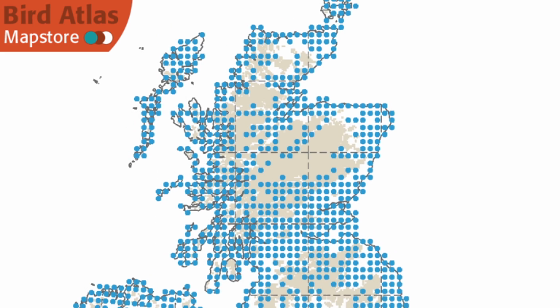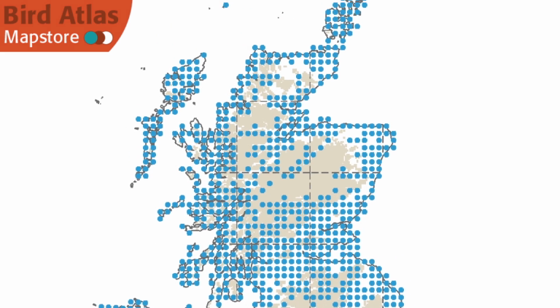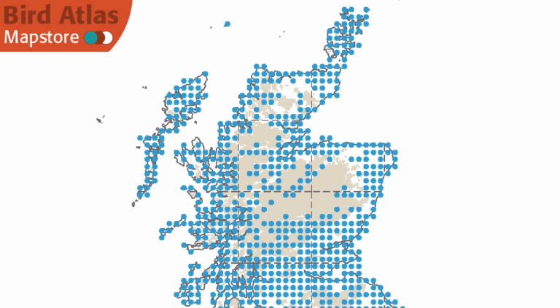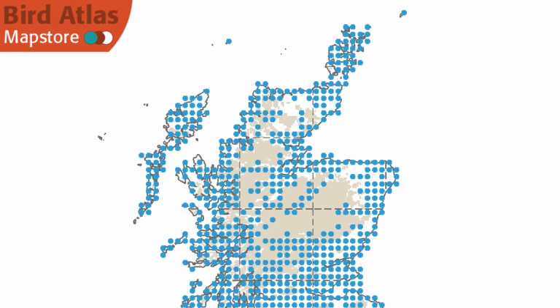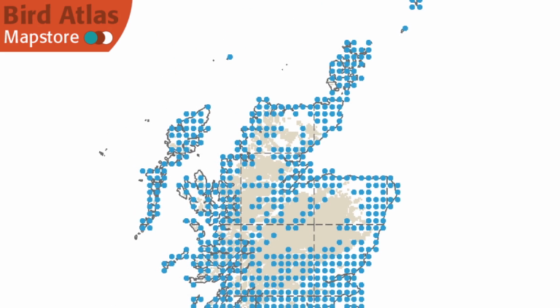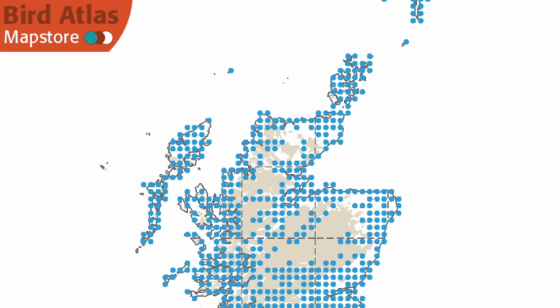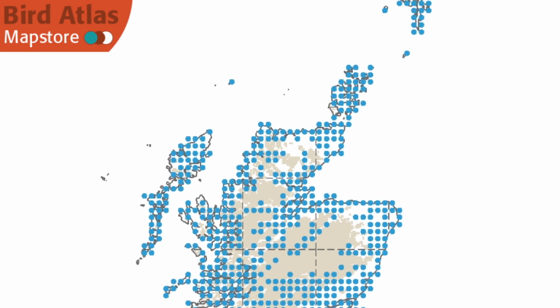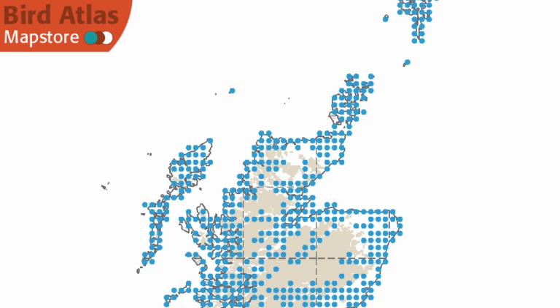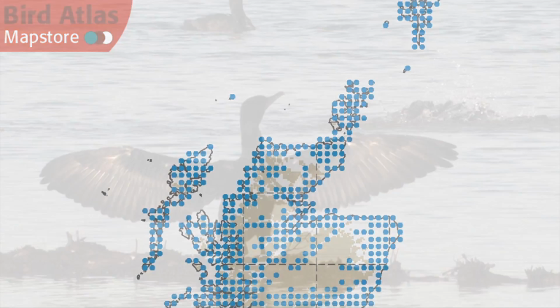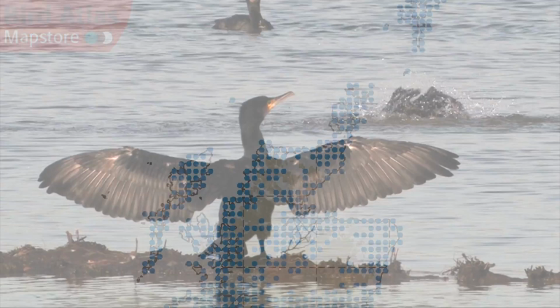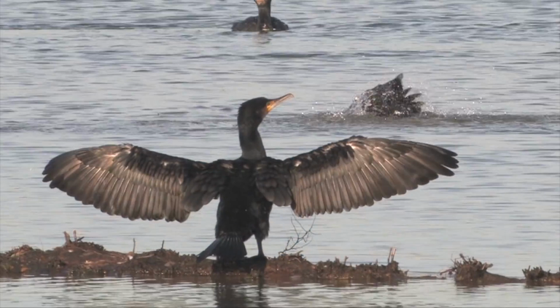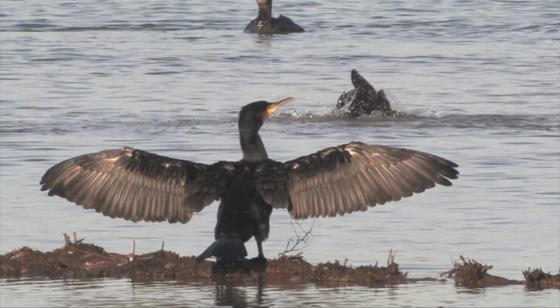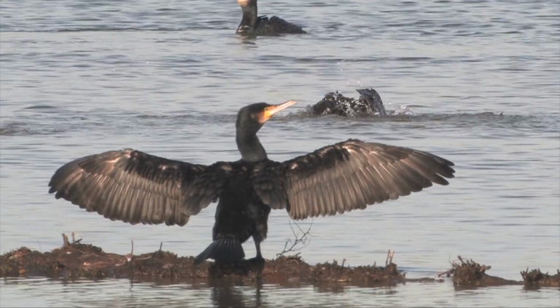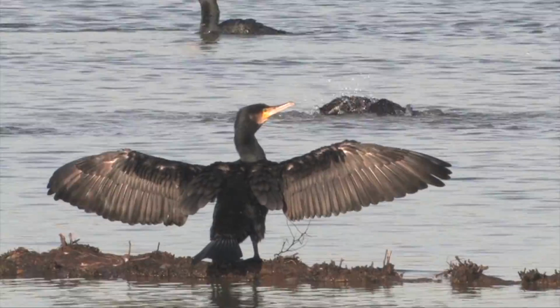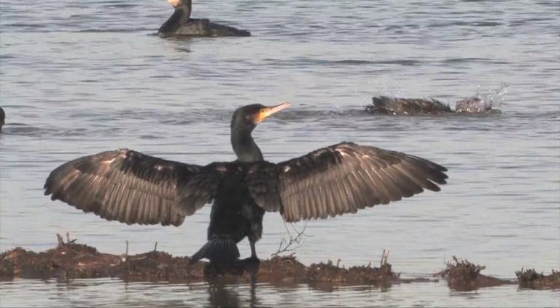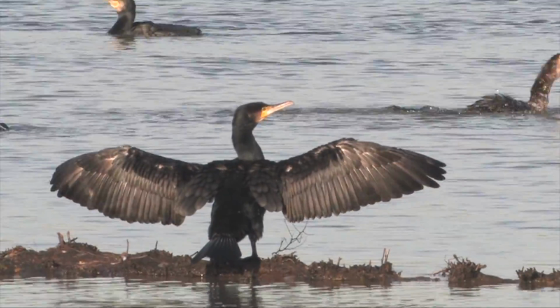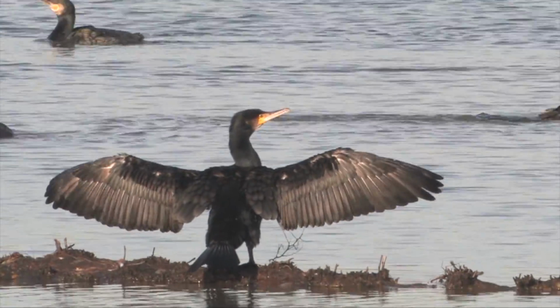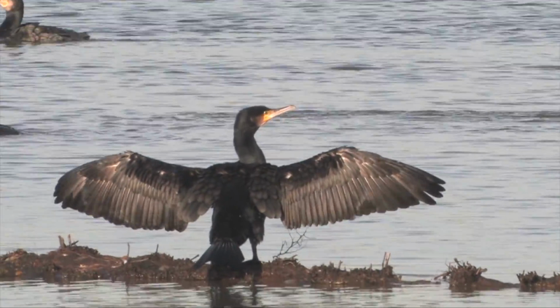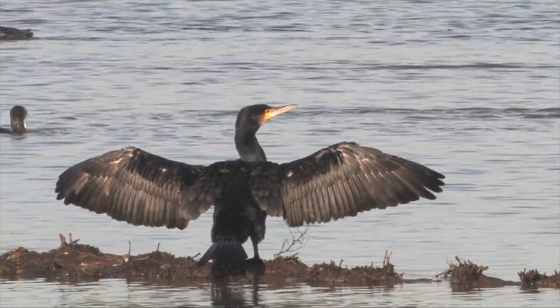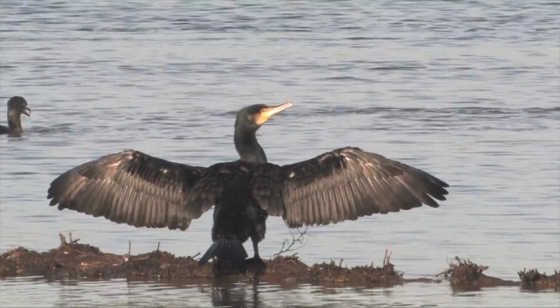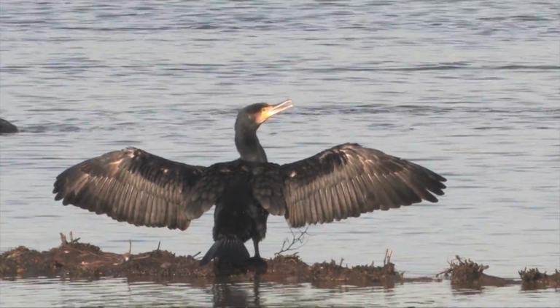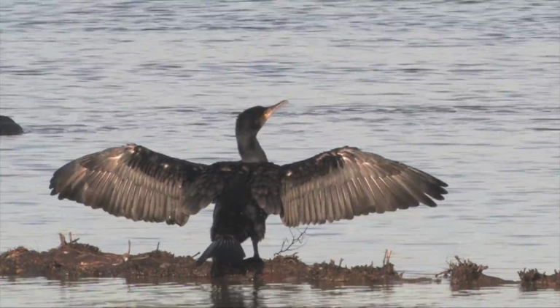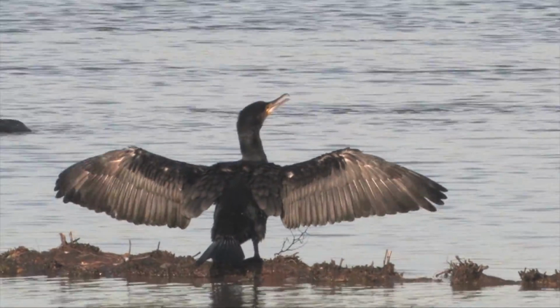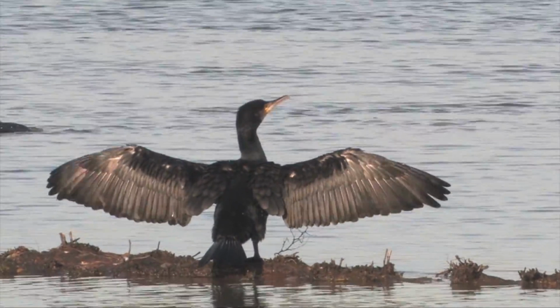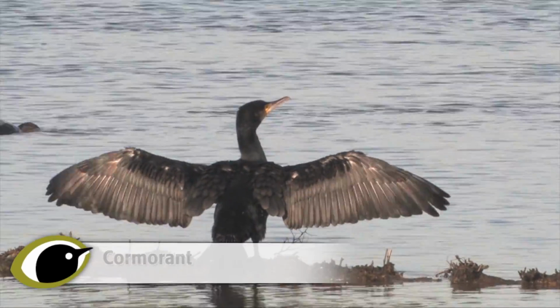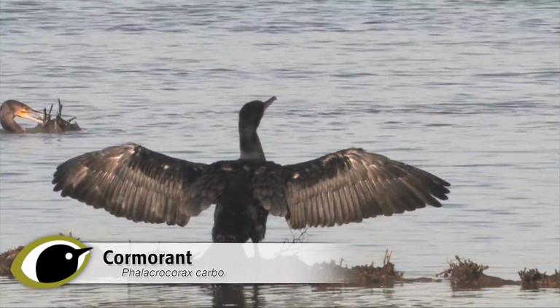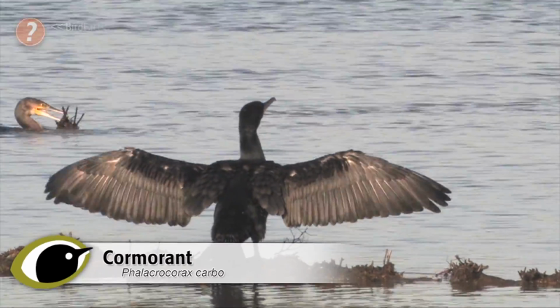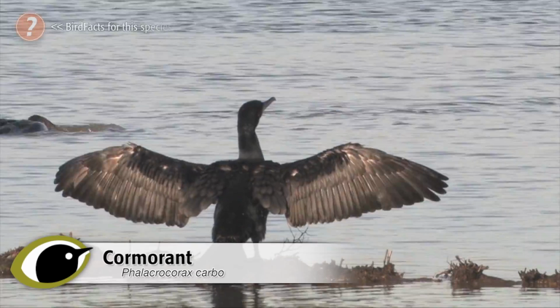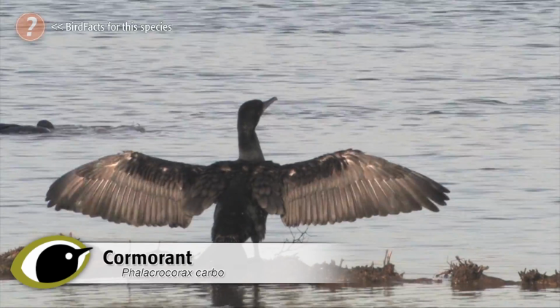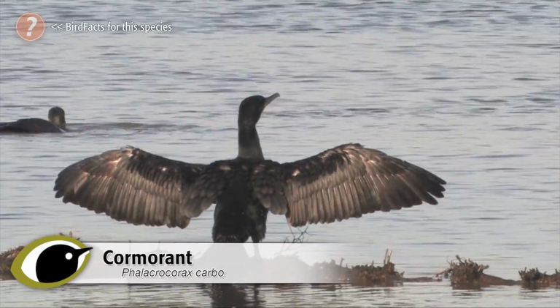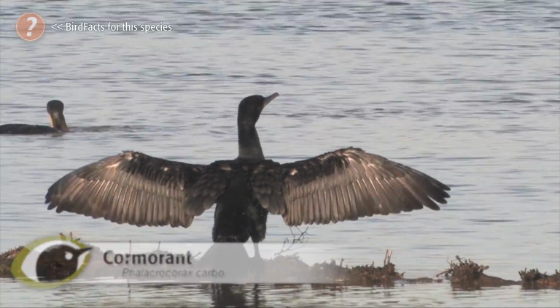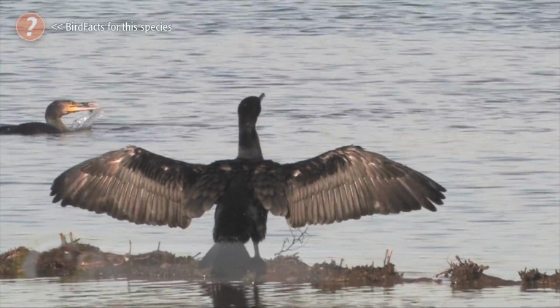Despite this difference in number, however, due to their distribution, for many of us, Cormorant is the more familiar of the two species, and so we will start by looking at this one.